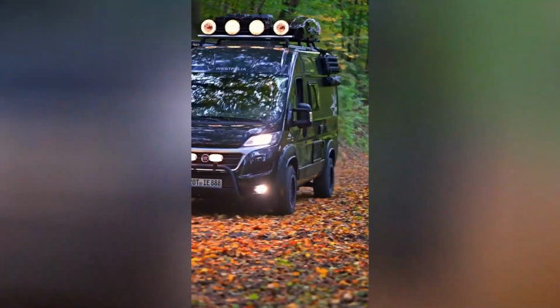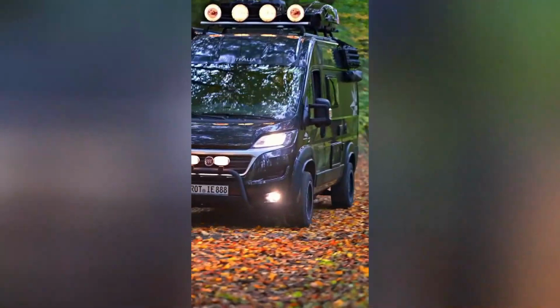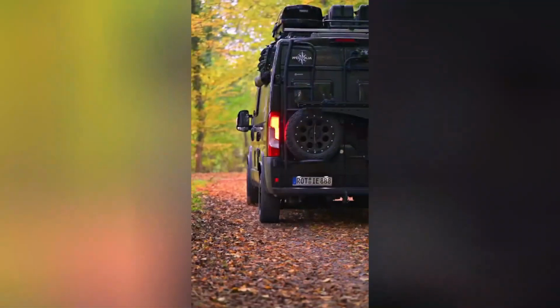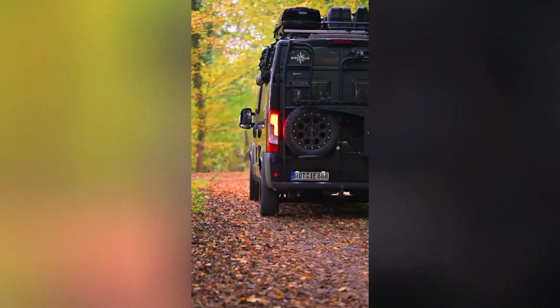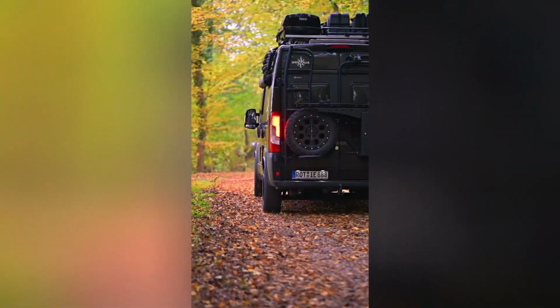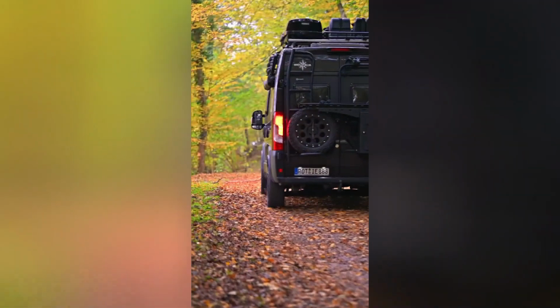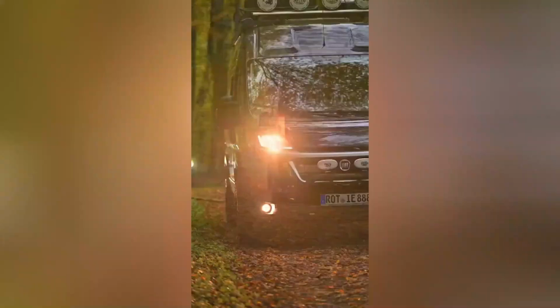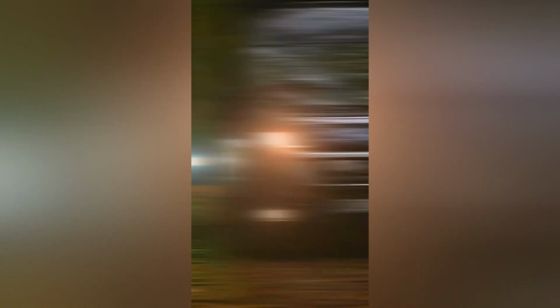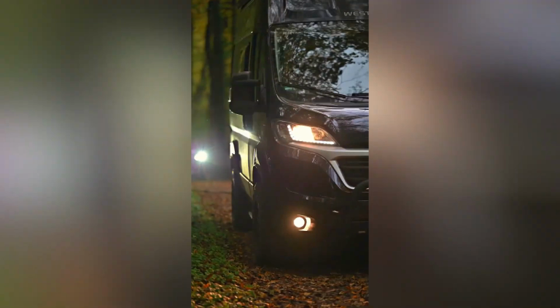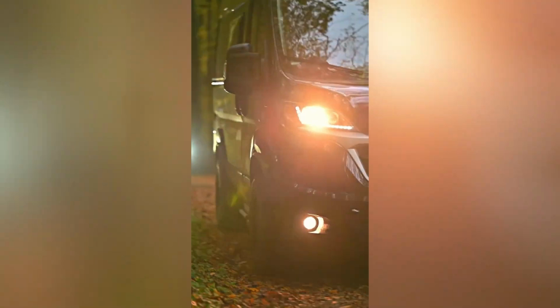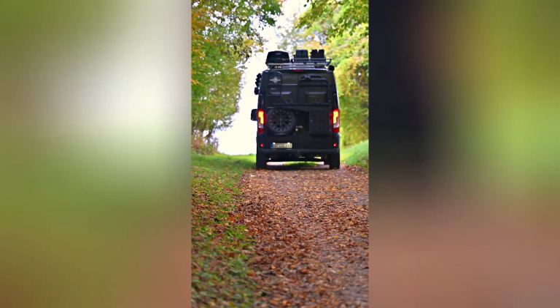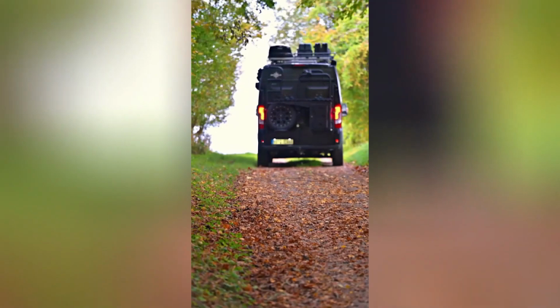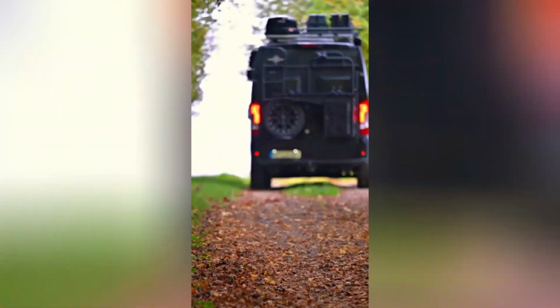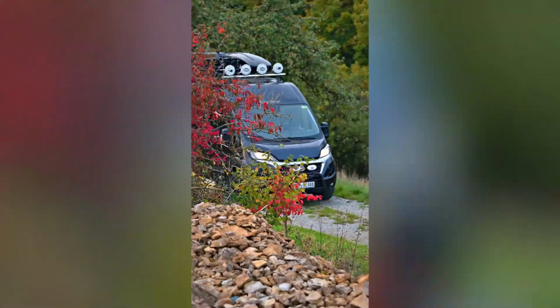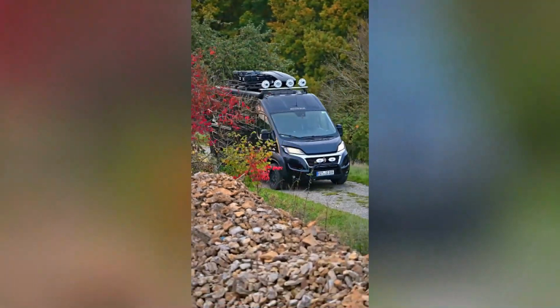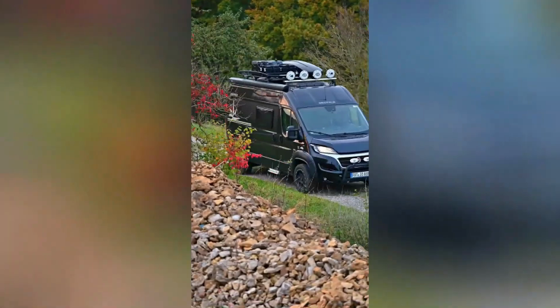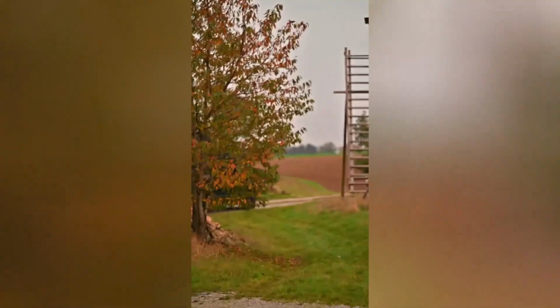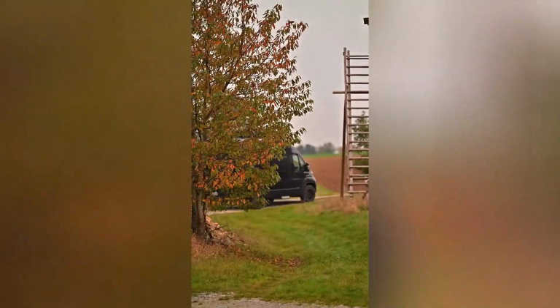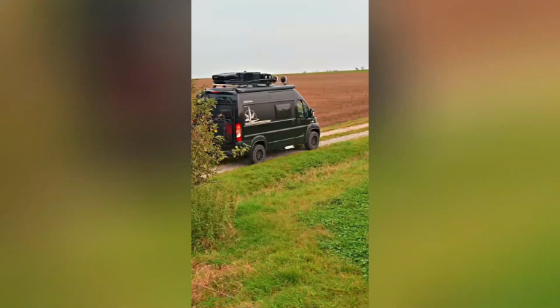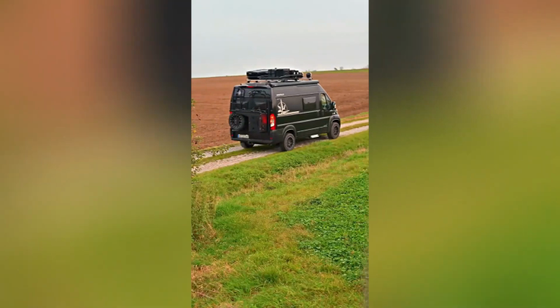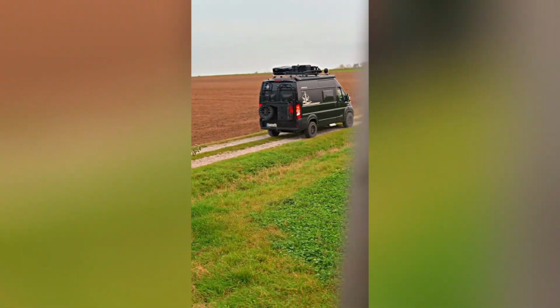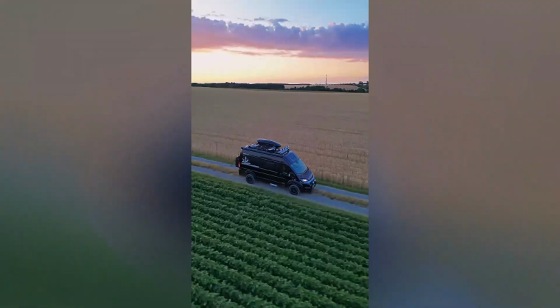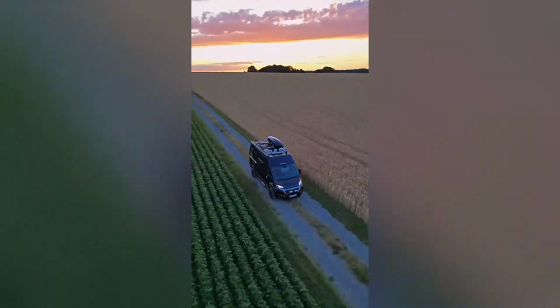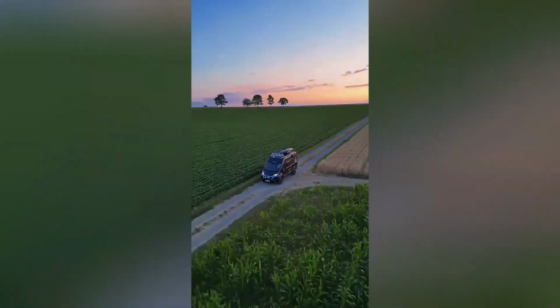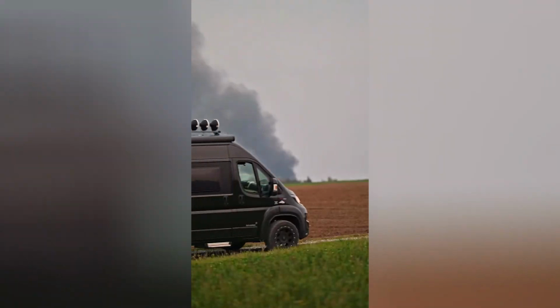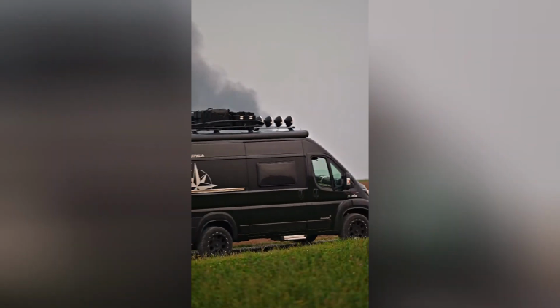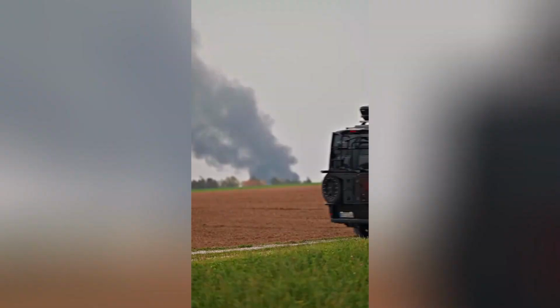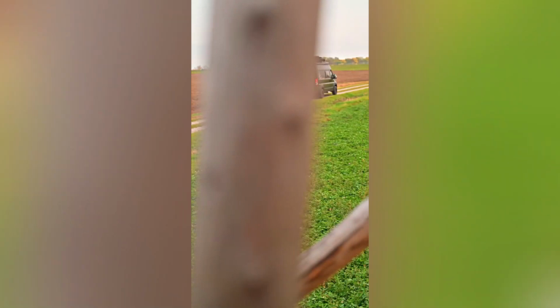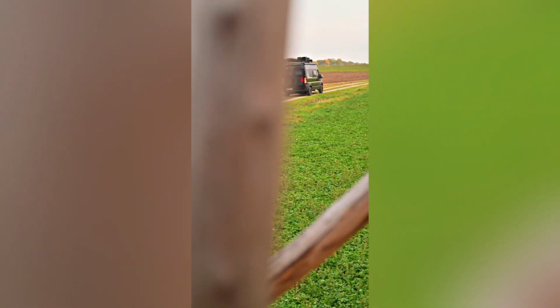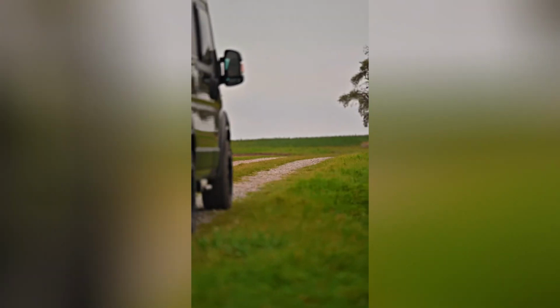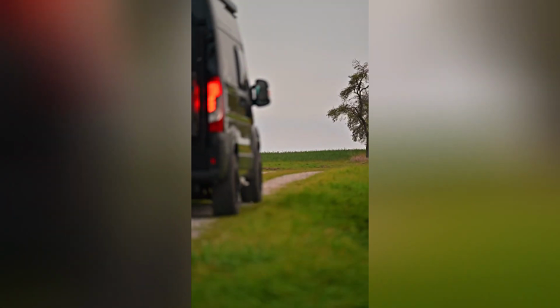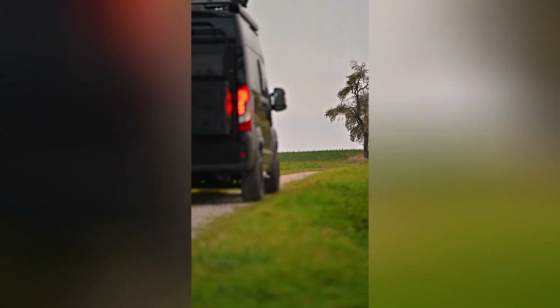Roadie isn't just cruising through fall. It's charging full speed ahead, embracing the season's vibrant colors and rugged terrain. This isn't your average off-road adventure — it's a wild ride through nature's breathtaking autumnal canvas.